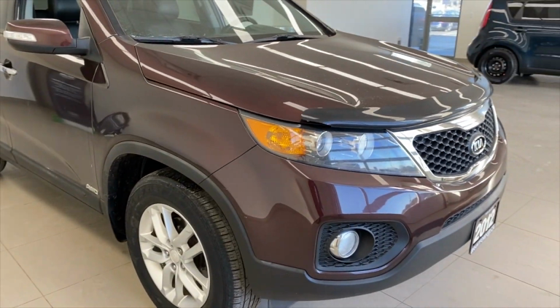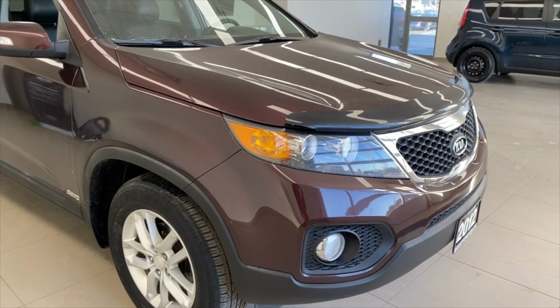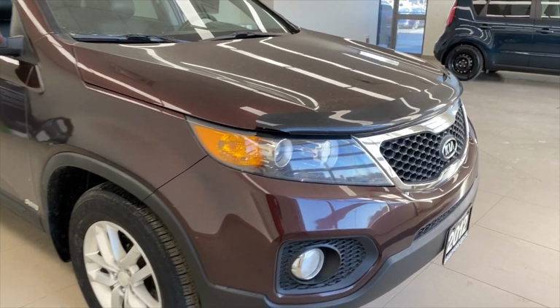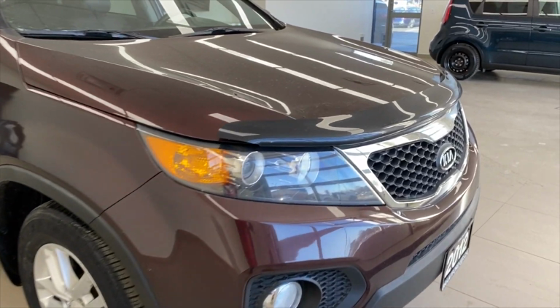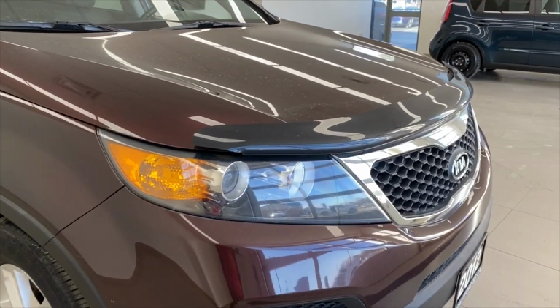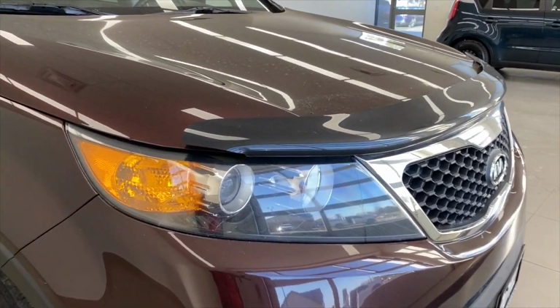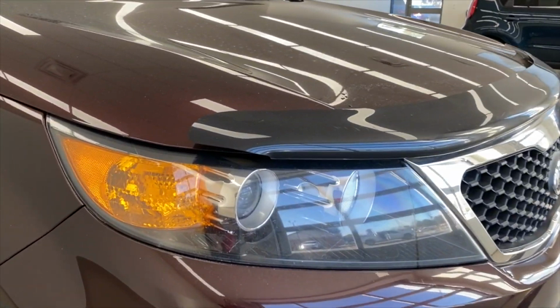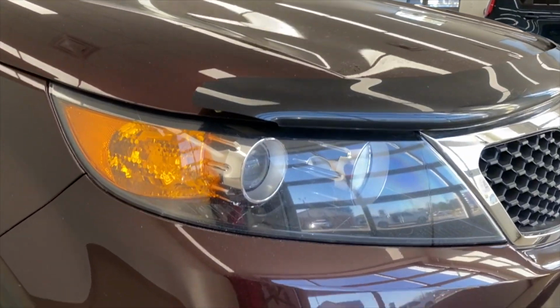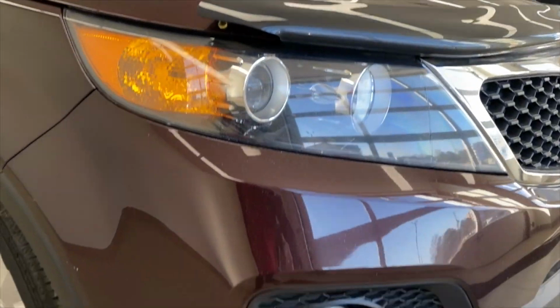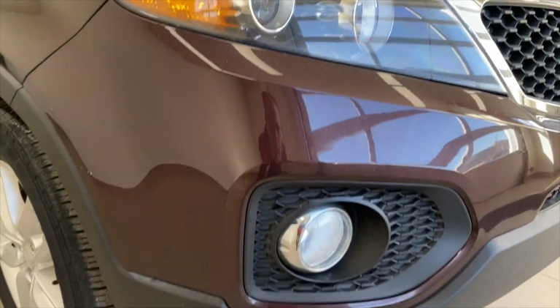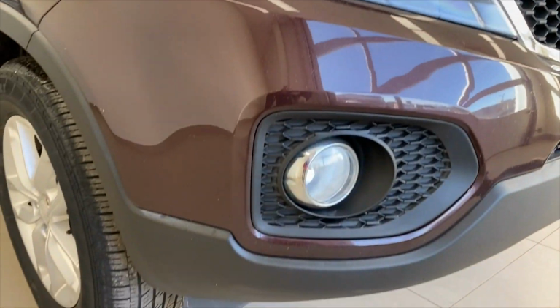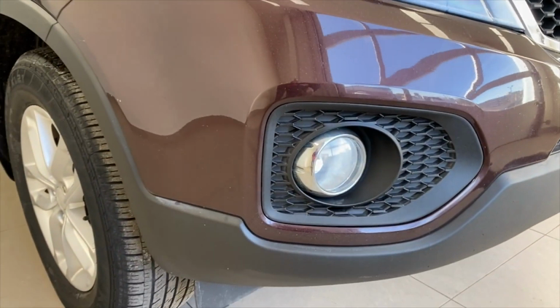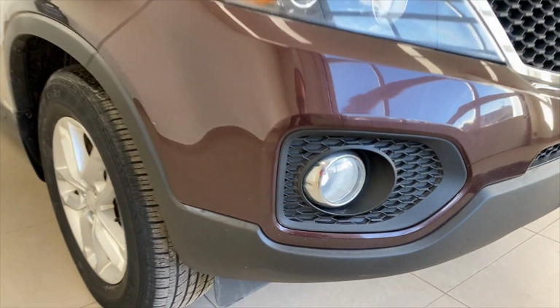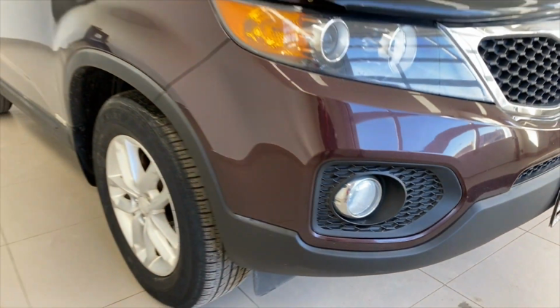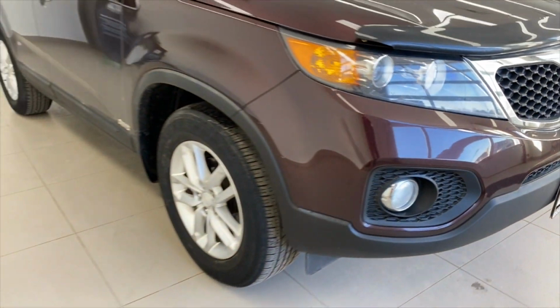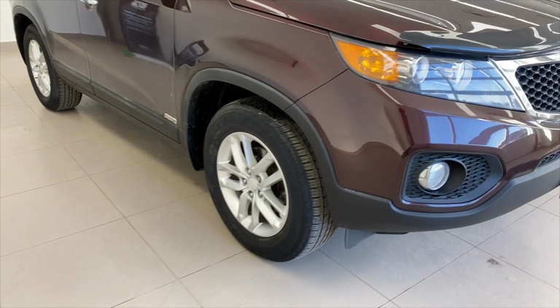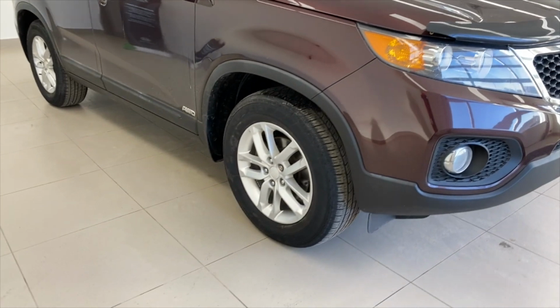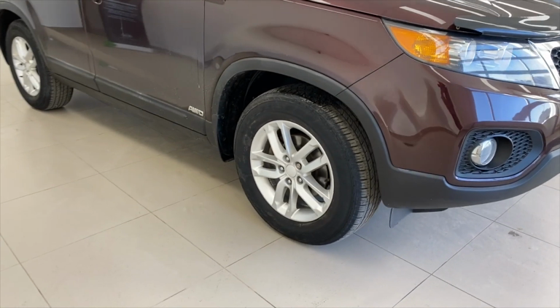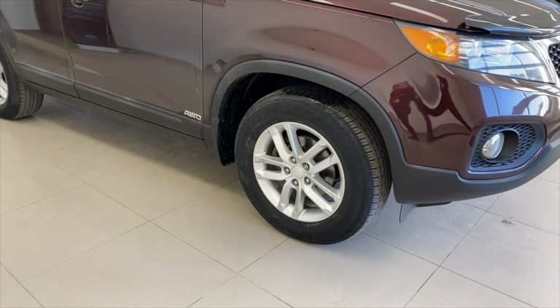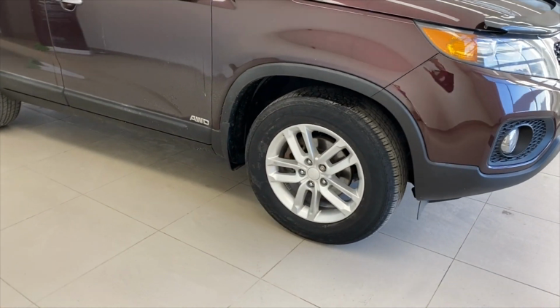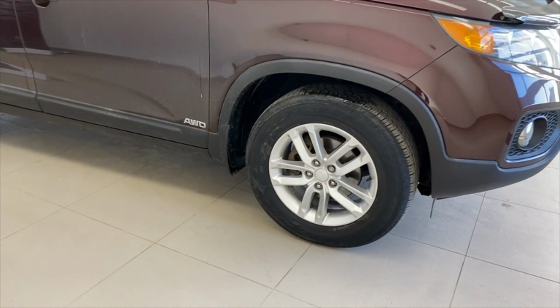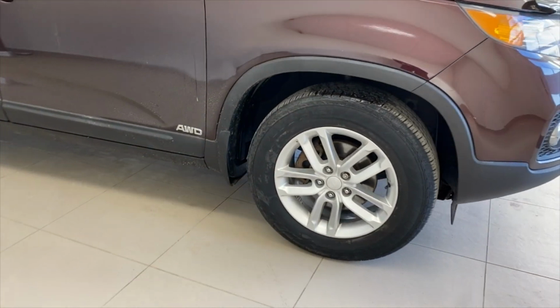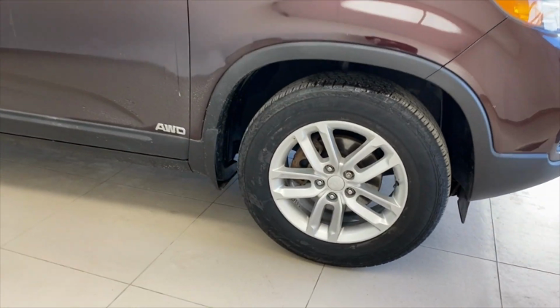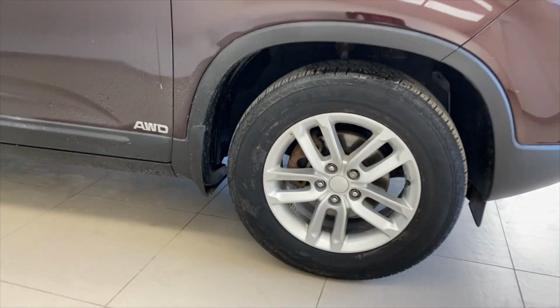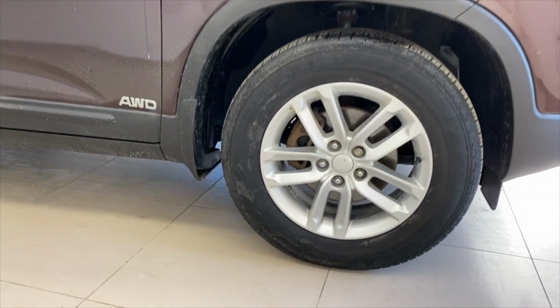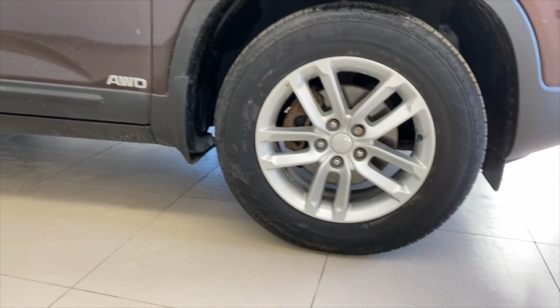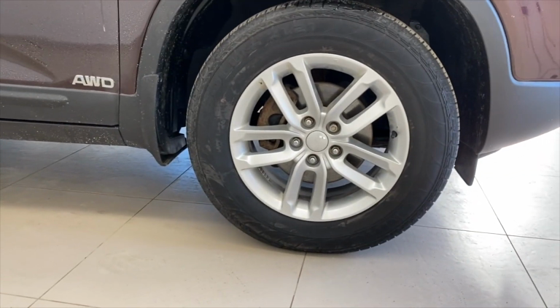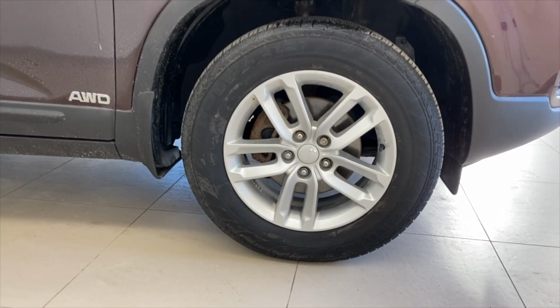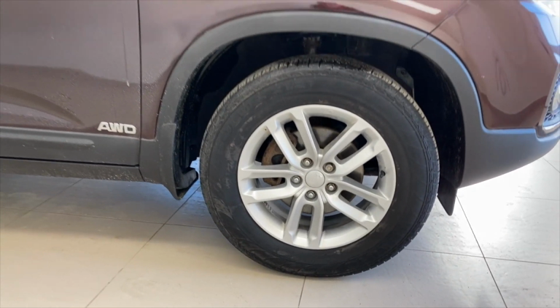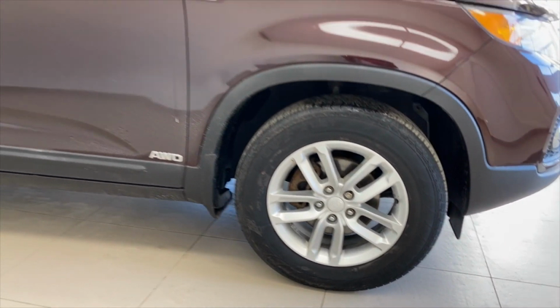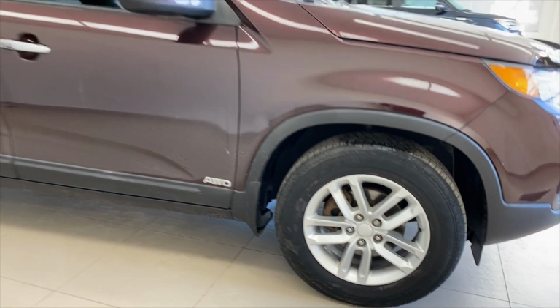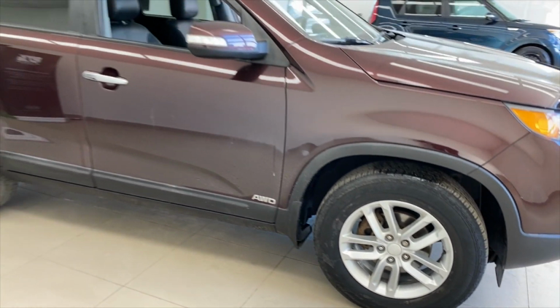You can see out front you've got projector beam headlights right there, and you've got protective beam fog lights. Alloy wheels down here — nice sharp looking wheels. There's the all-wheel drive badge there as well.